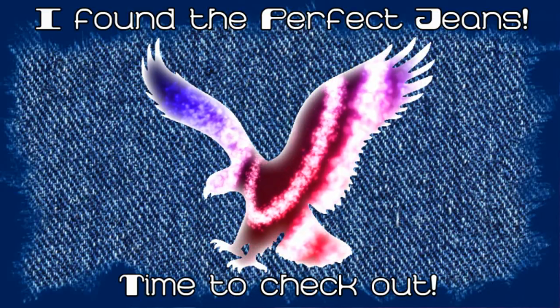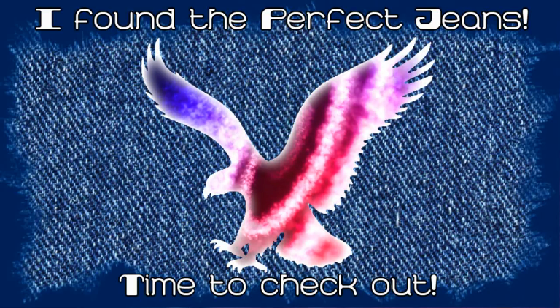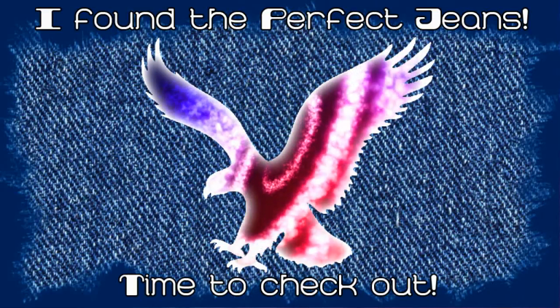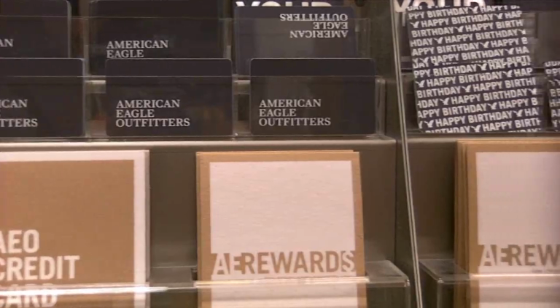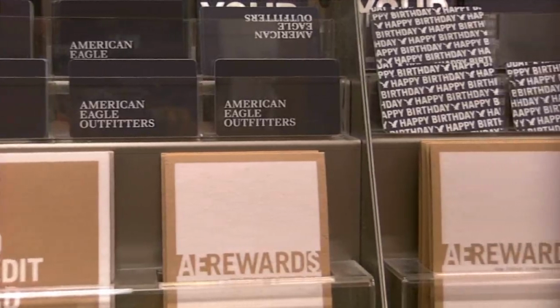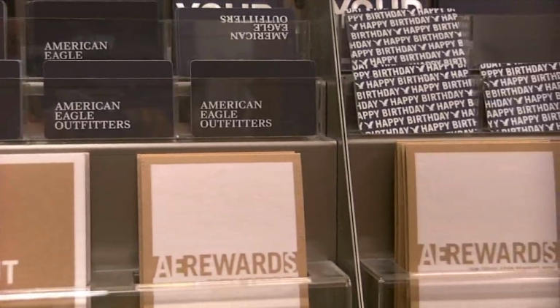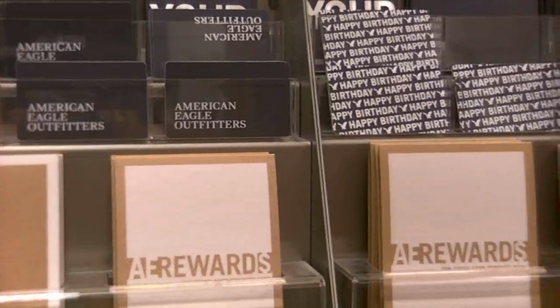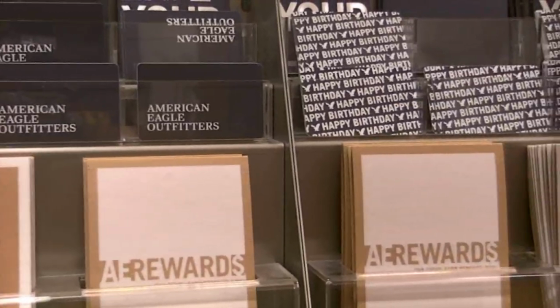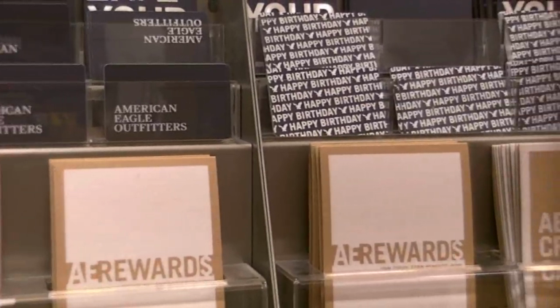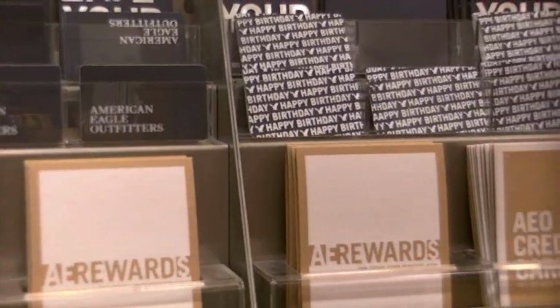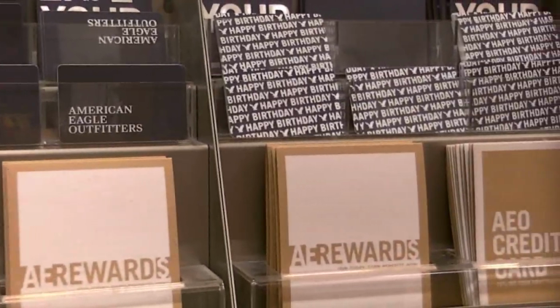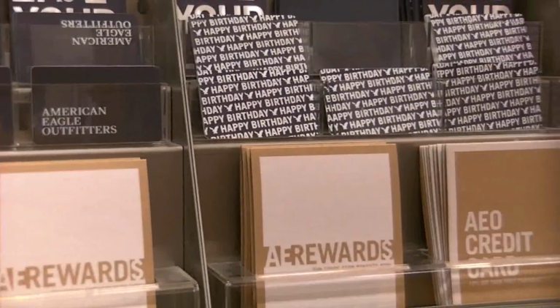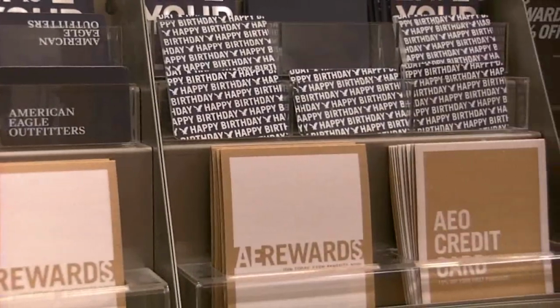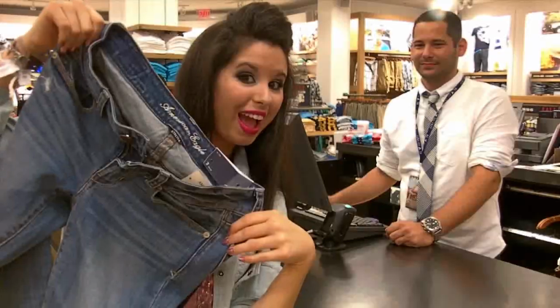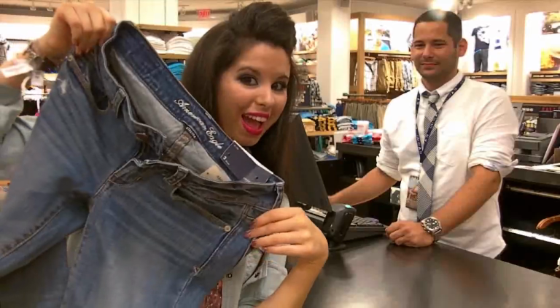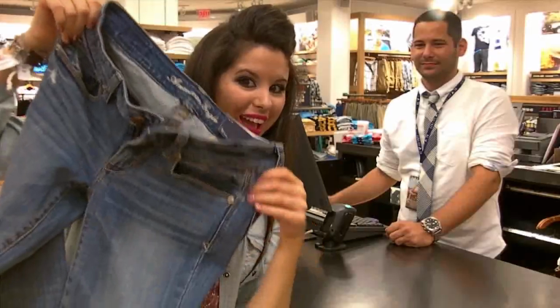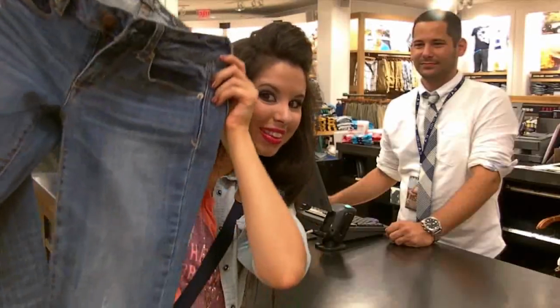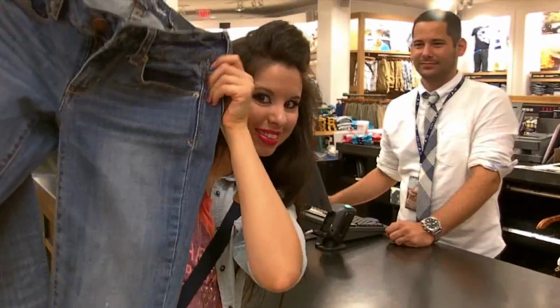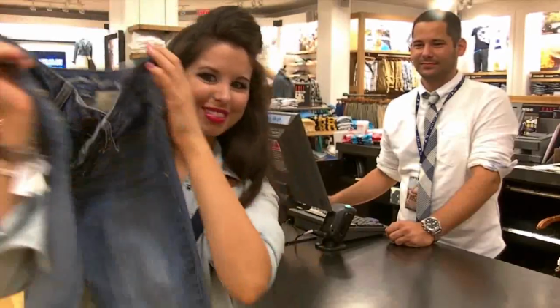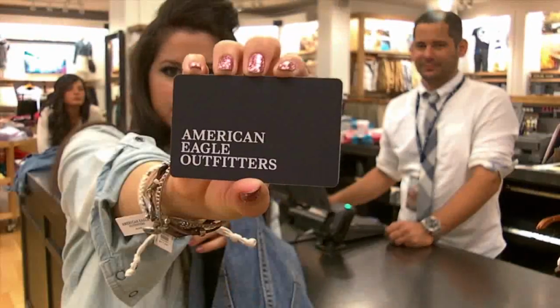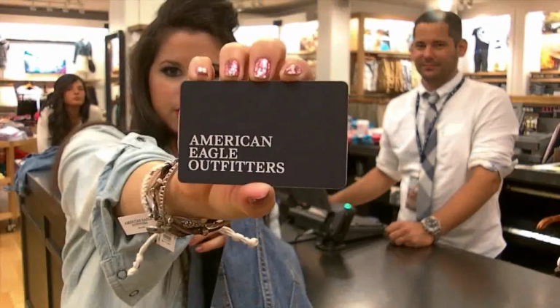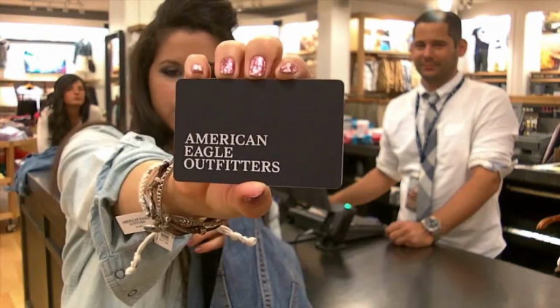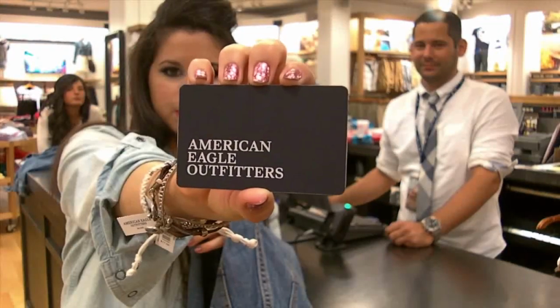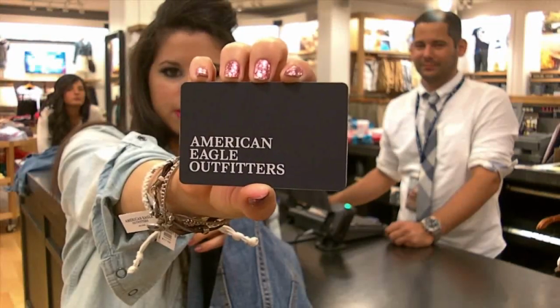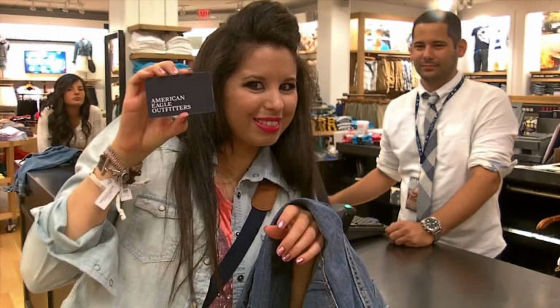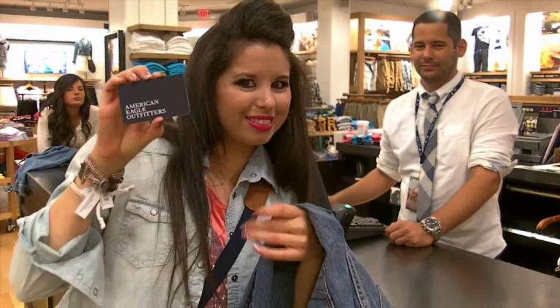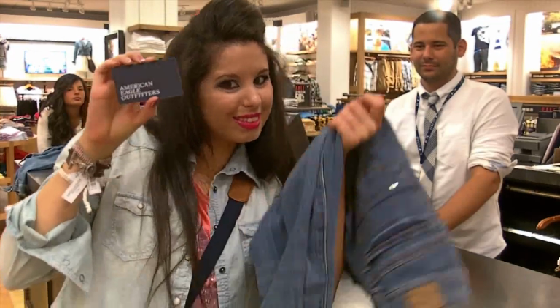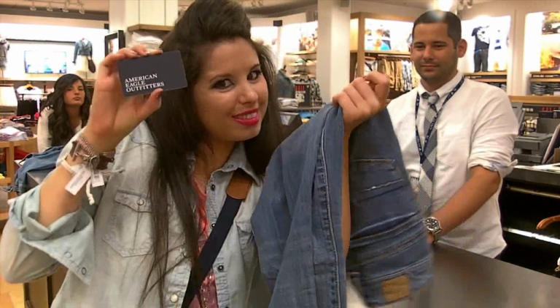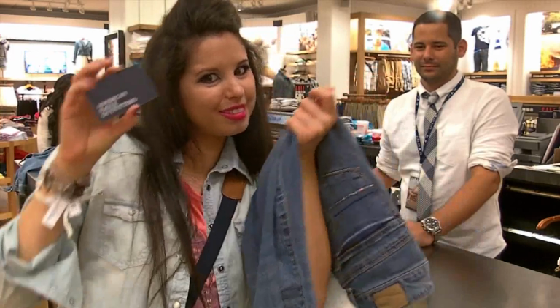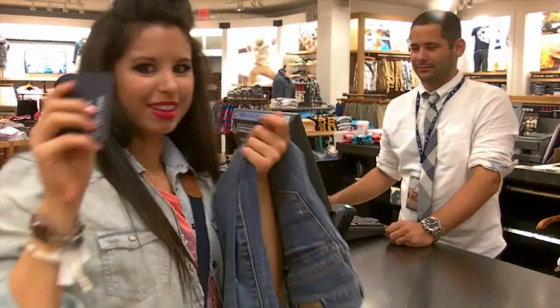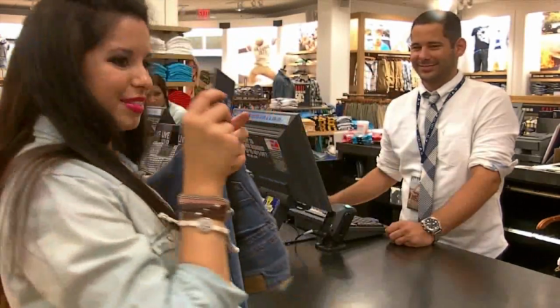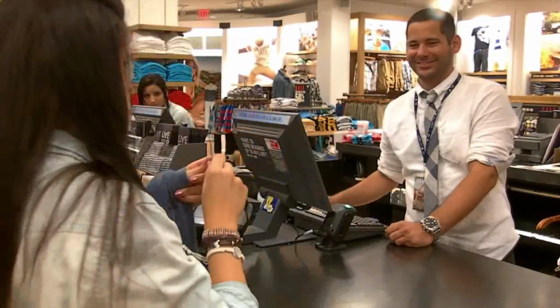I decided on purchasing the Skinny Kick jeans in Sun Faded Destroy. Now it's time to check out using my $50 American Eagle gift card, sent to me by American Eagle Outfitters for my Seventeen Social Club assignment.